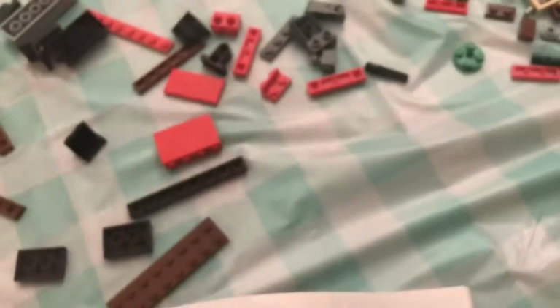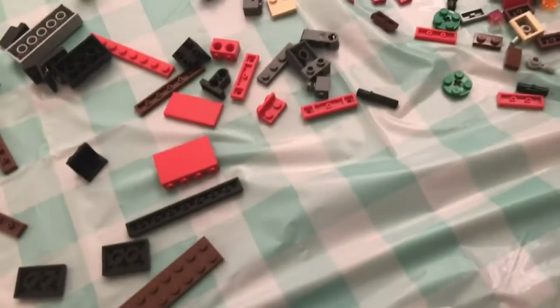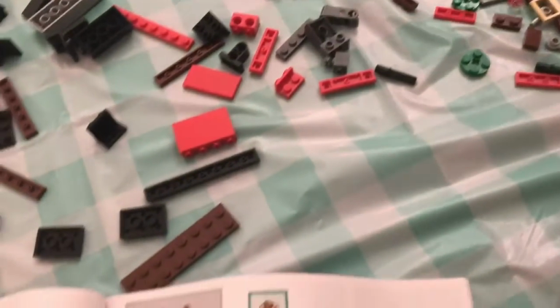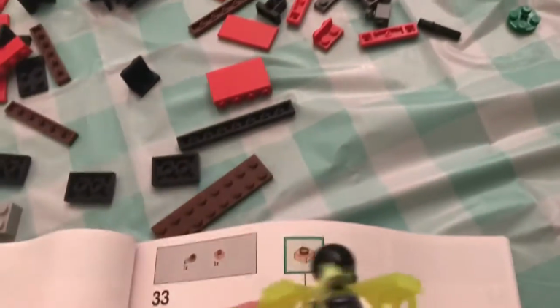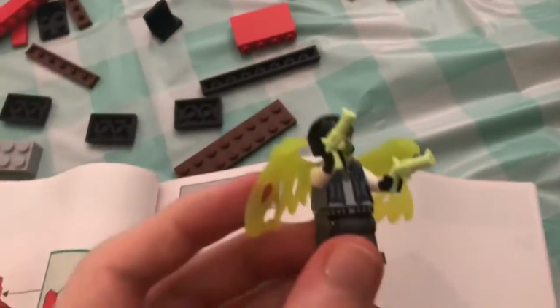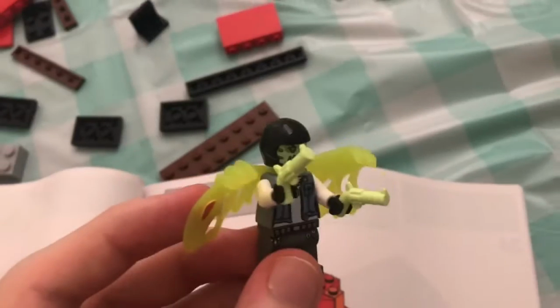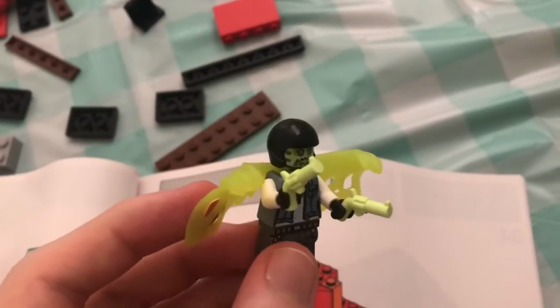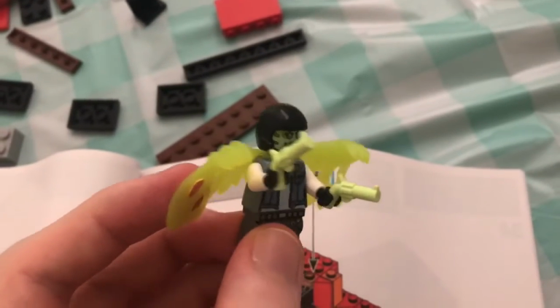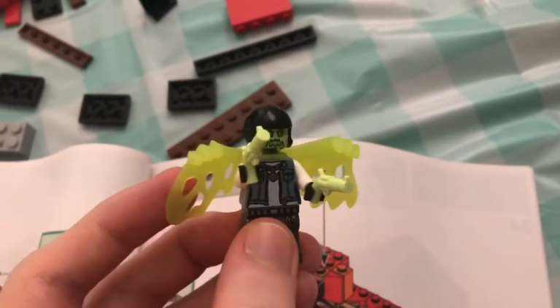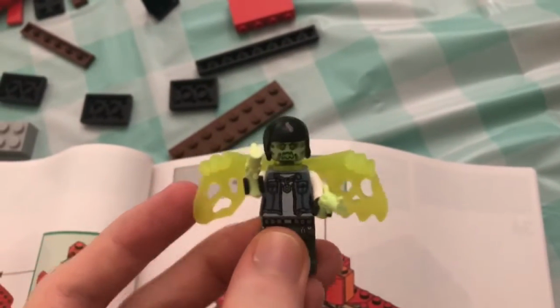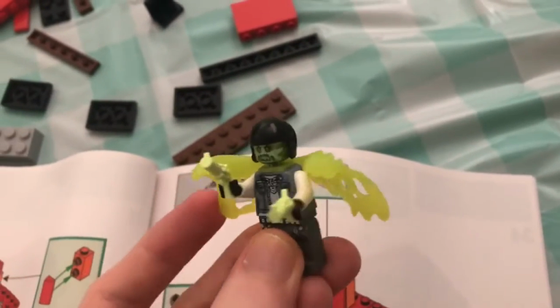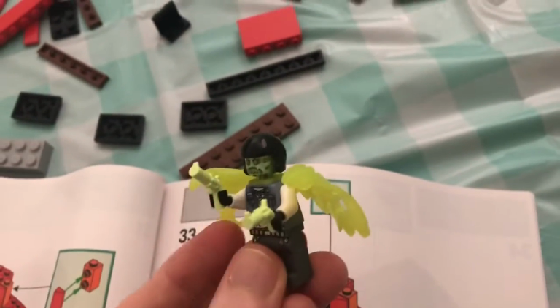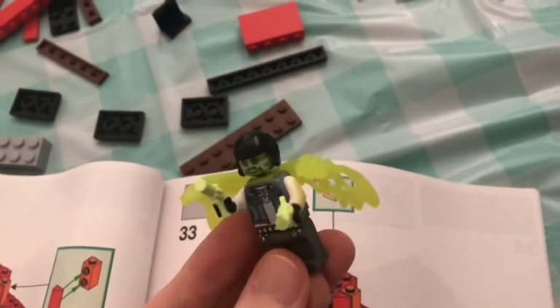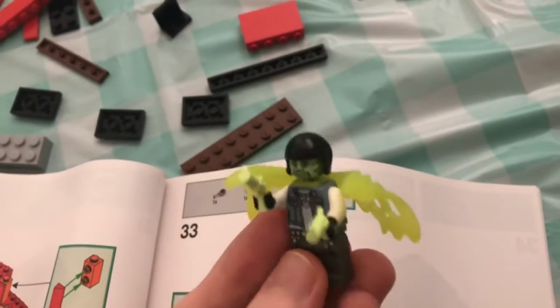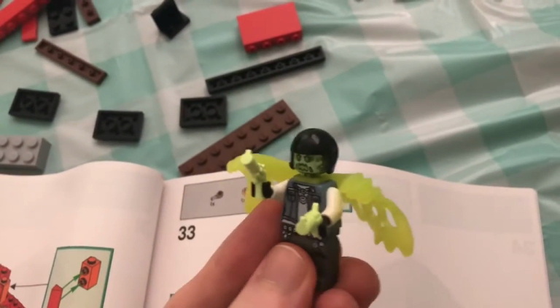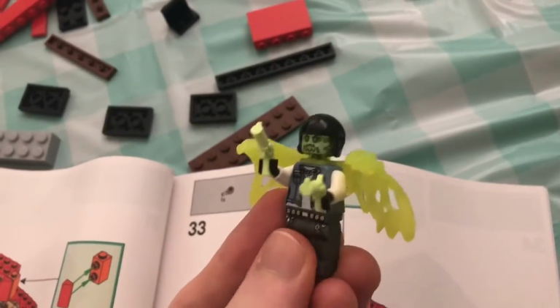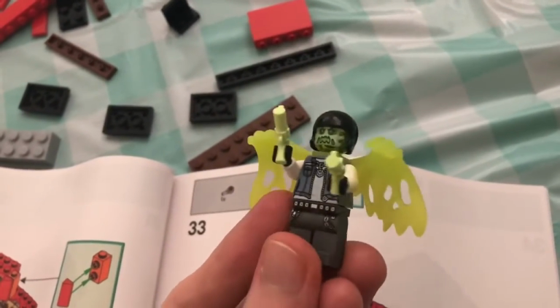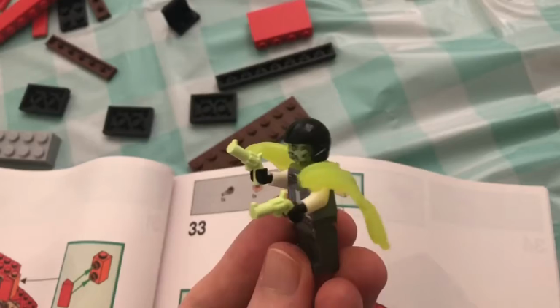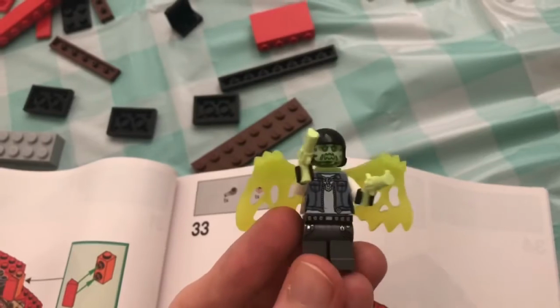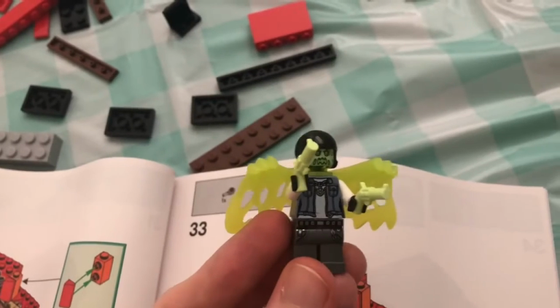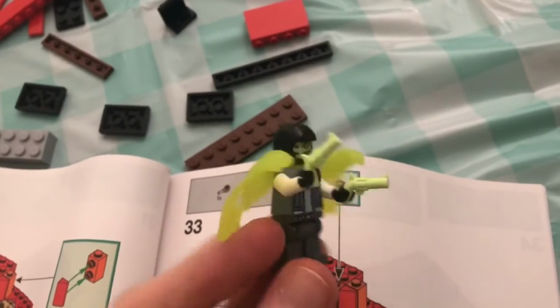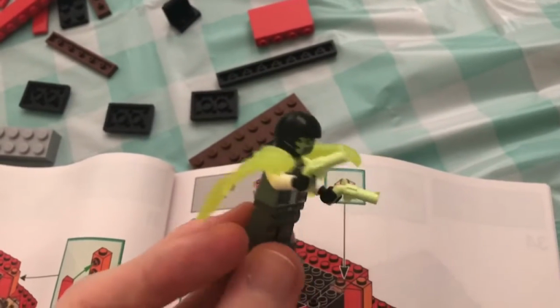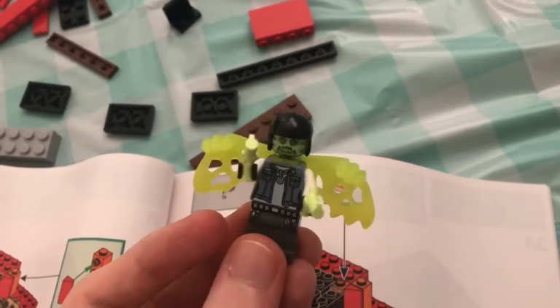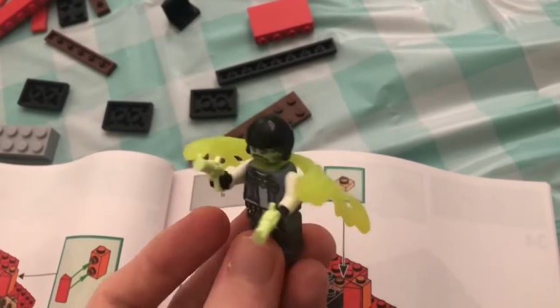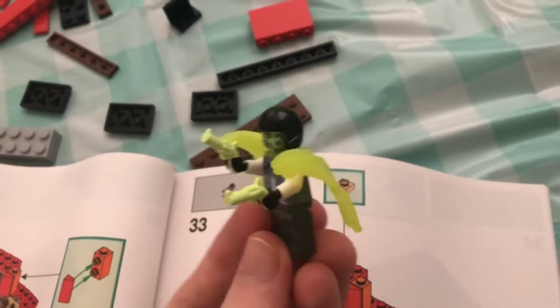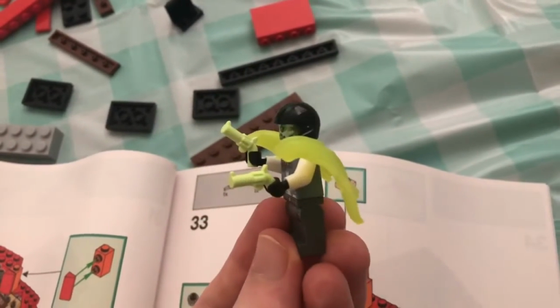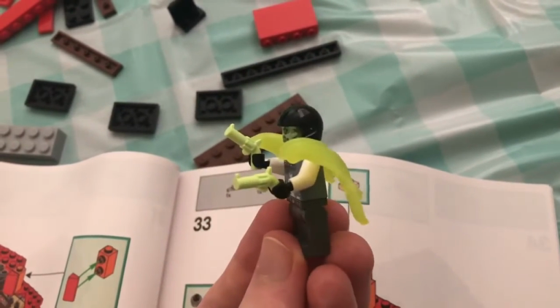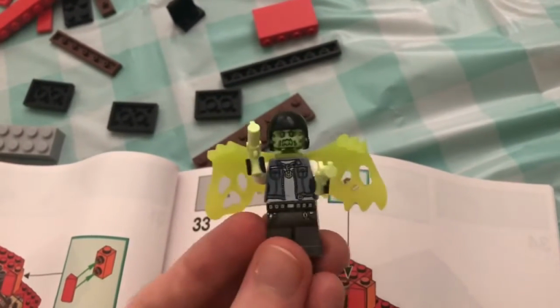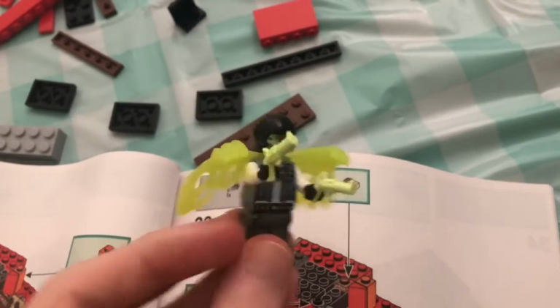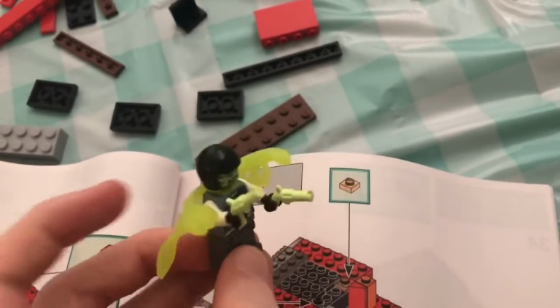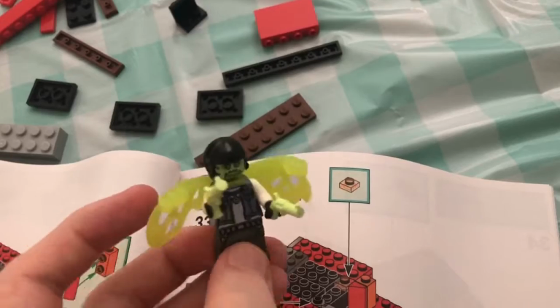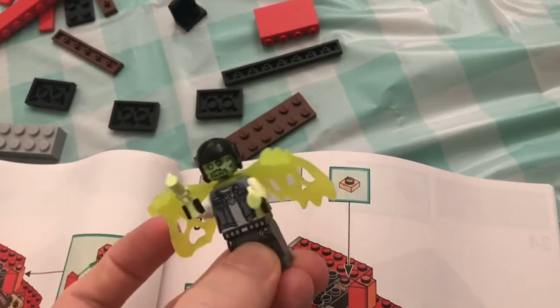I'm building the set and I just looked through and found another one of these little revolvers. So turns out this character can dual wield them - that's pretty cool. I did not see that coming. That's just a surprising fact.